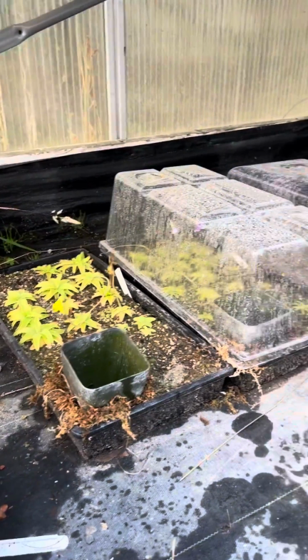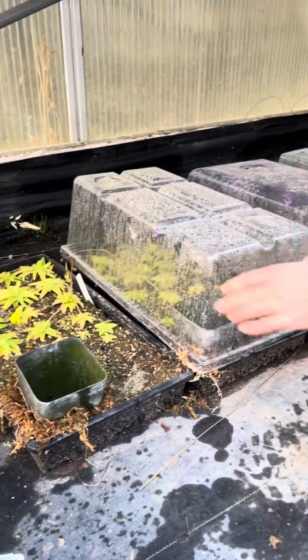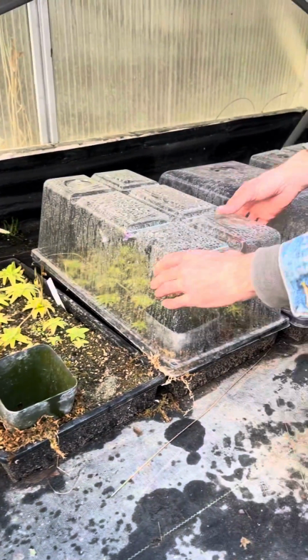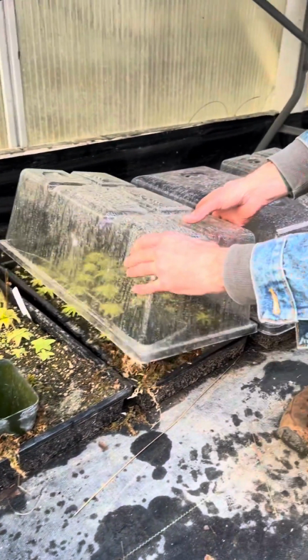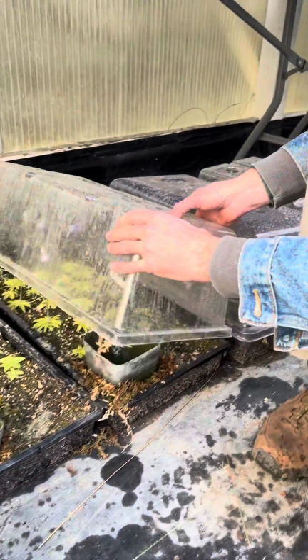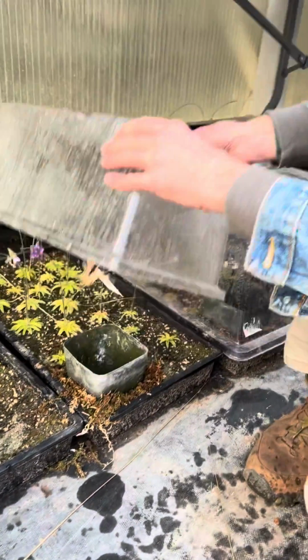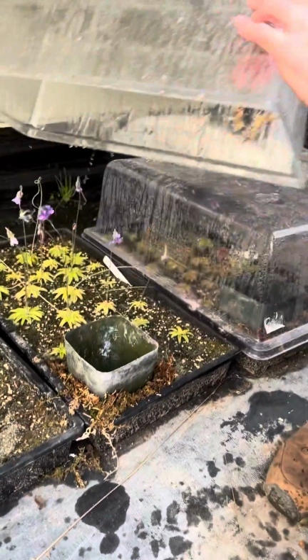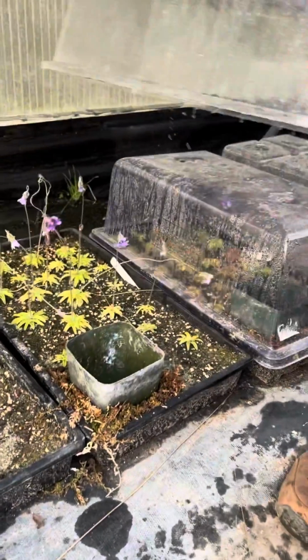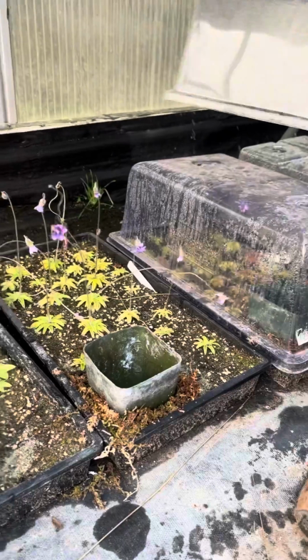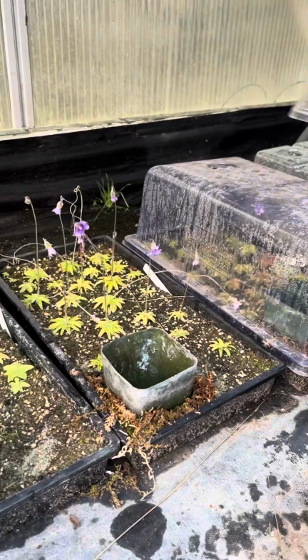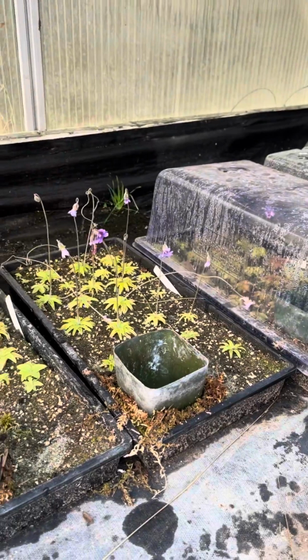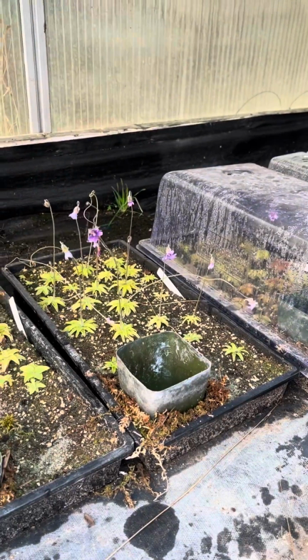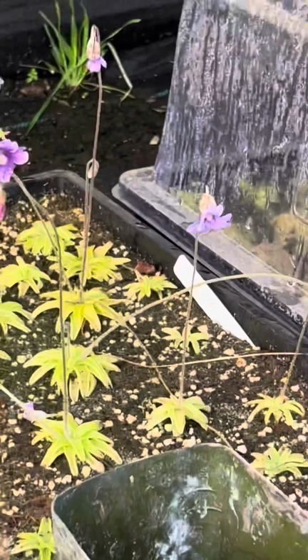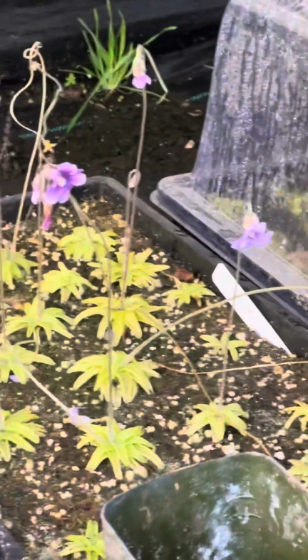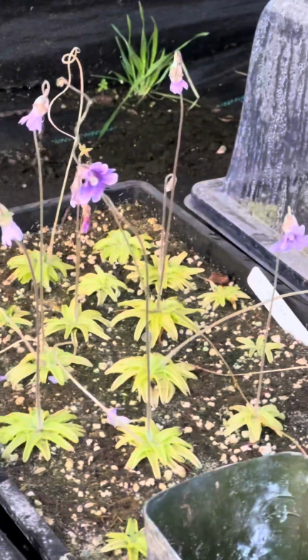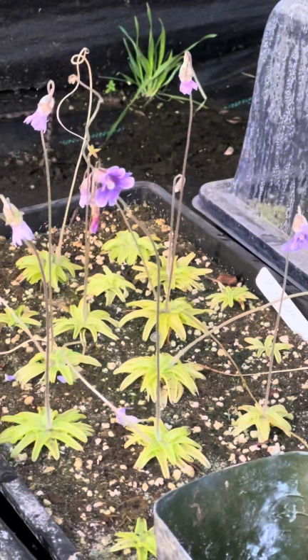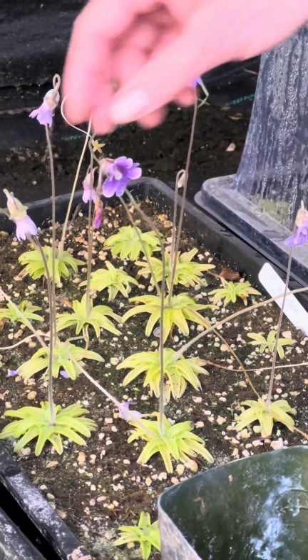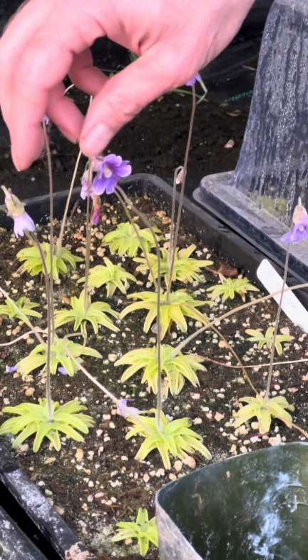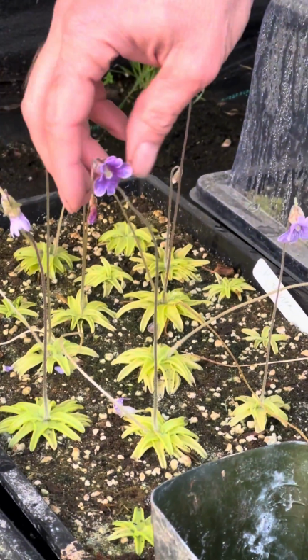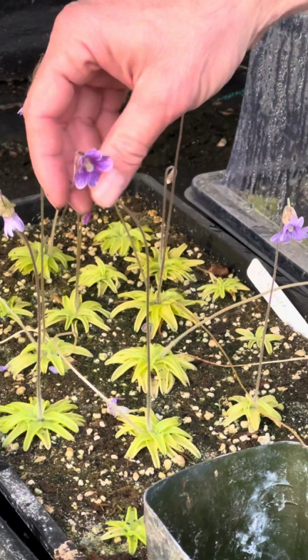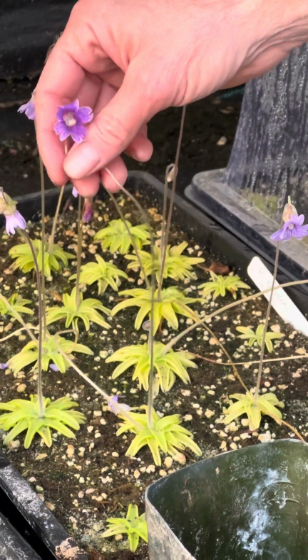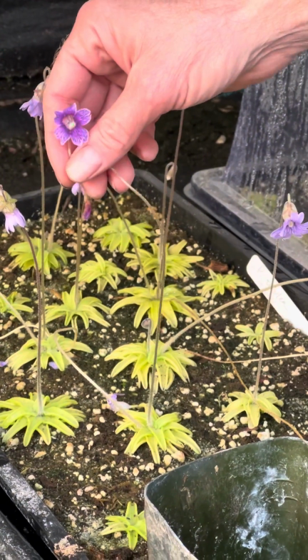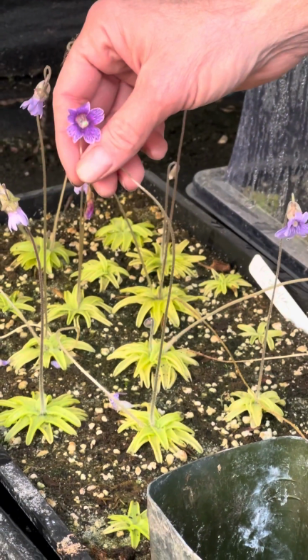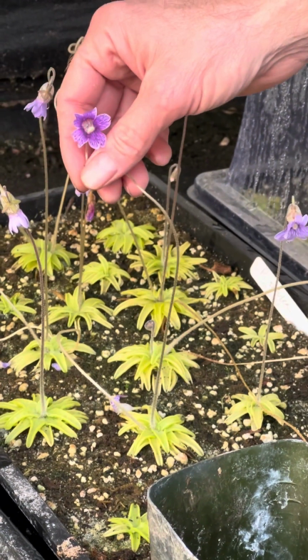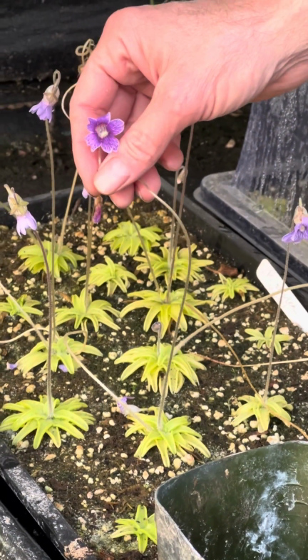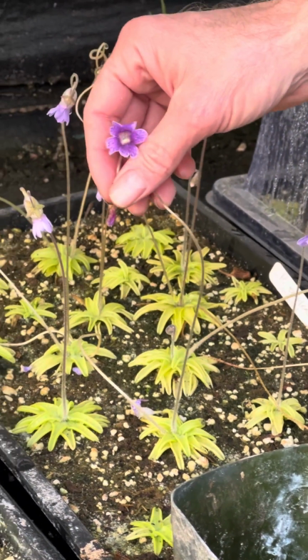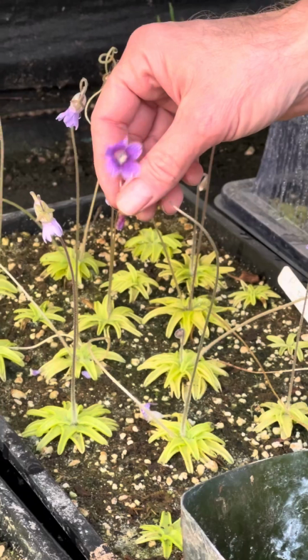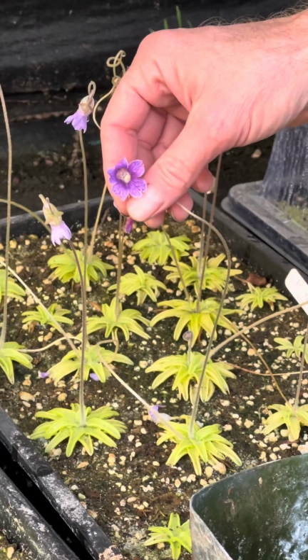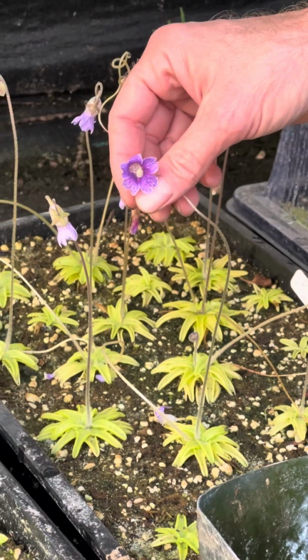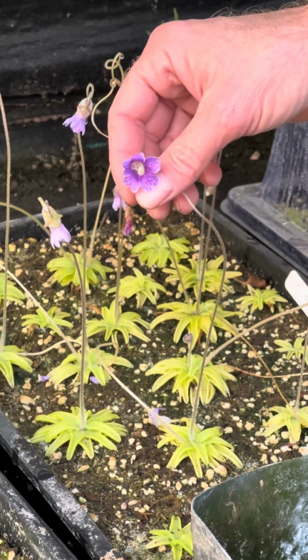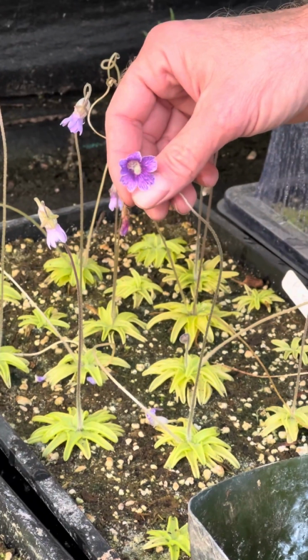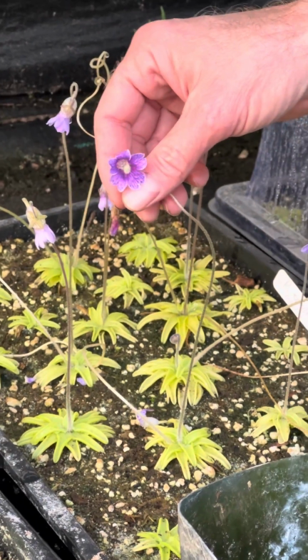Then, next door, I have pinguicula cerulea. This one has beautiful purple flowers. There's also a little white beard in there — it's just also kind of cool.